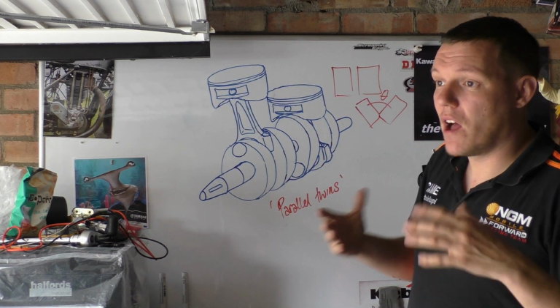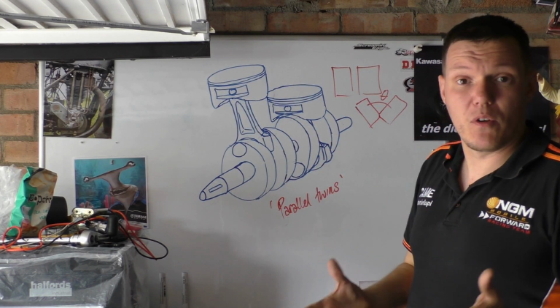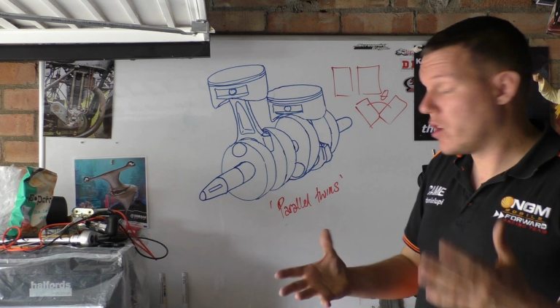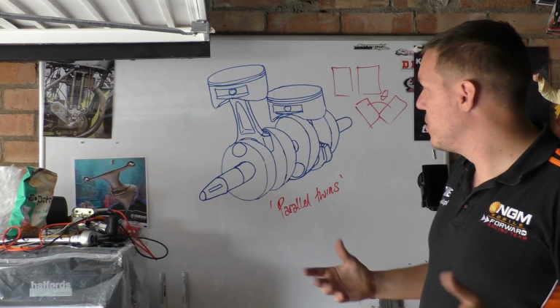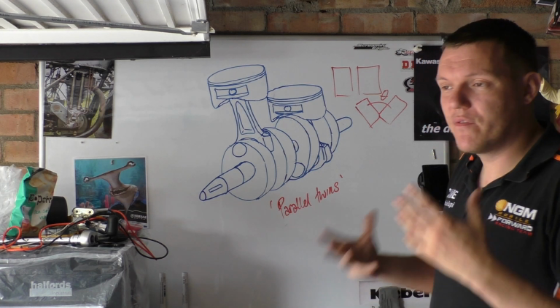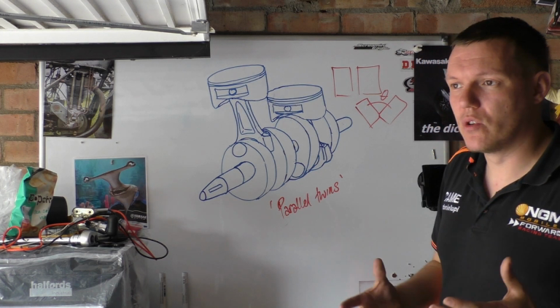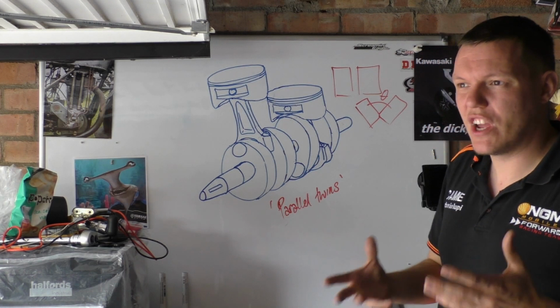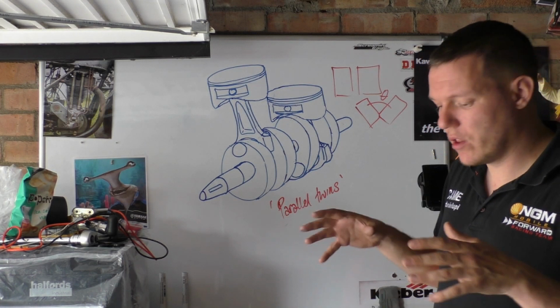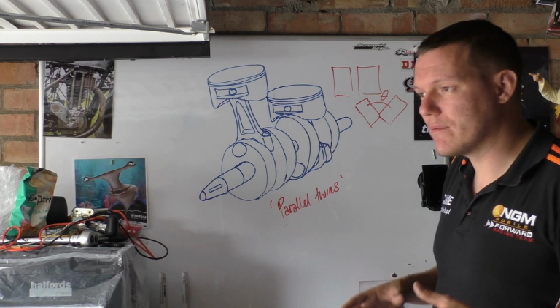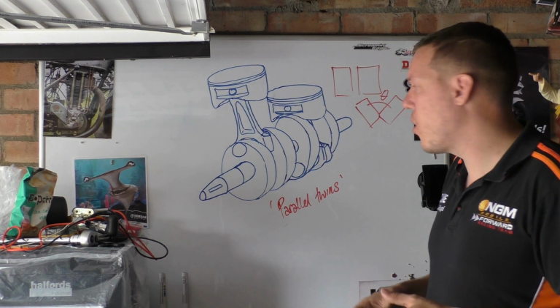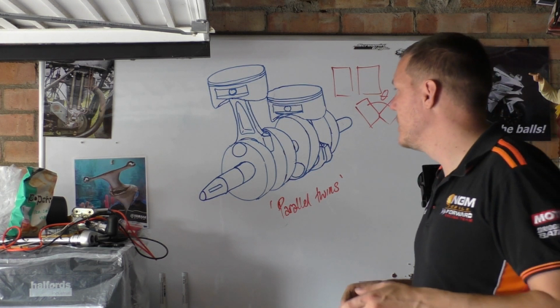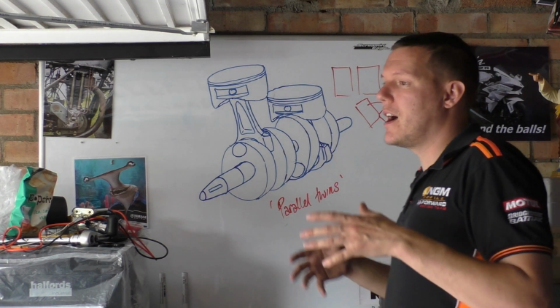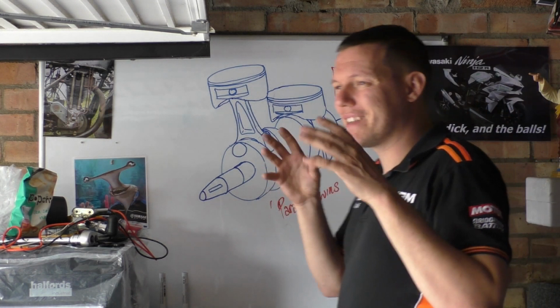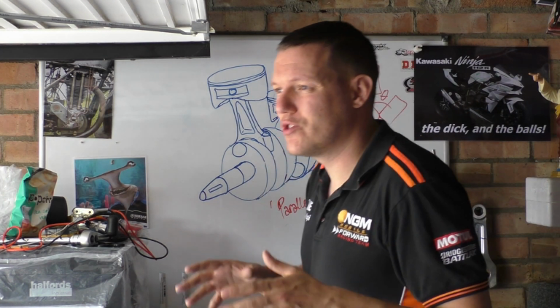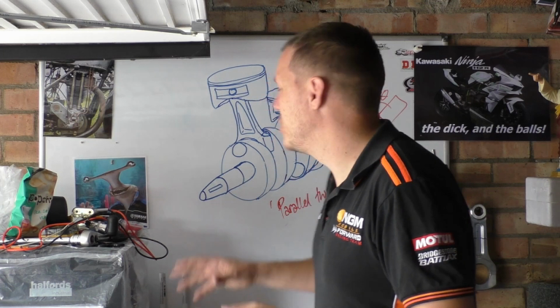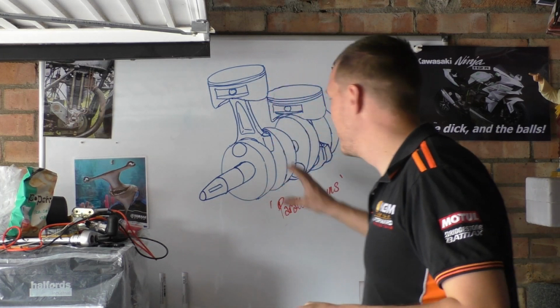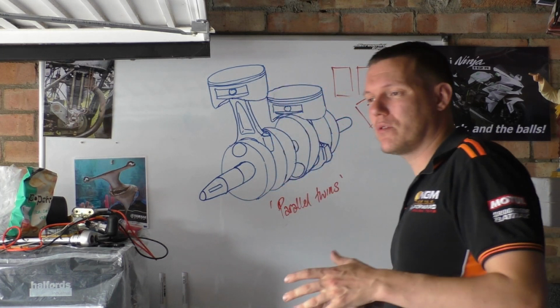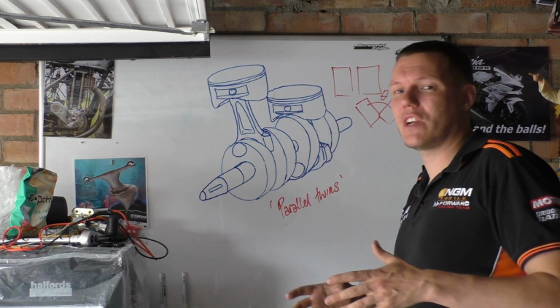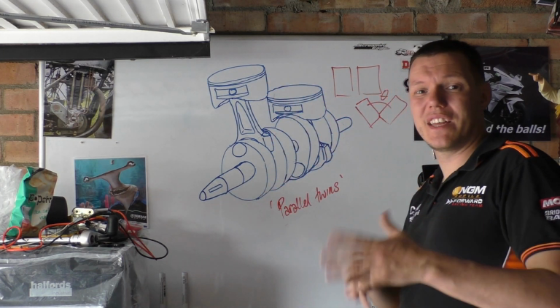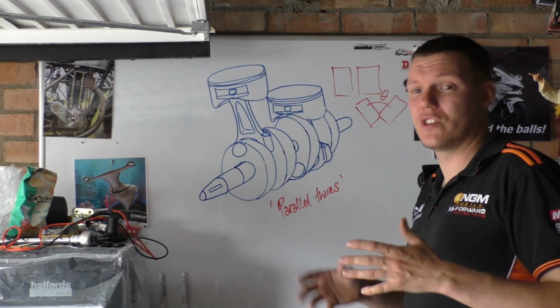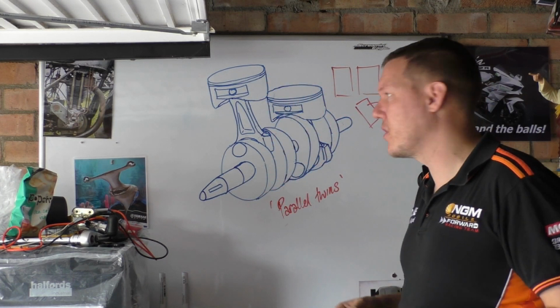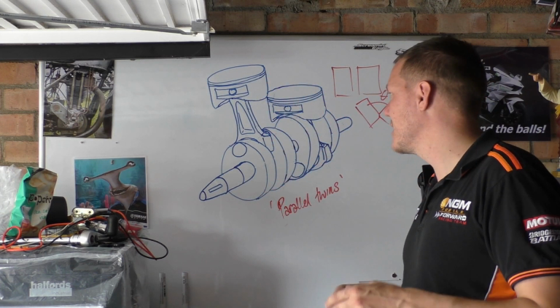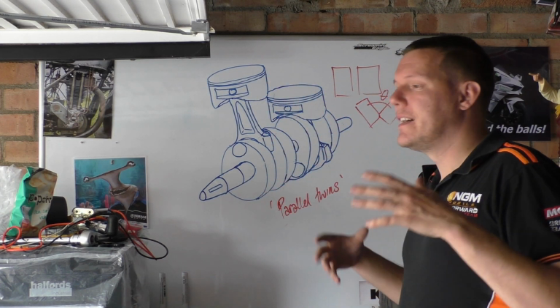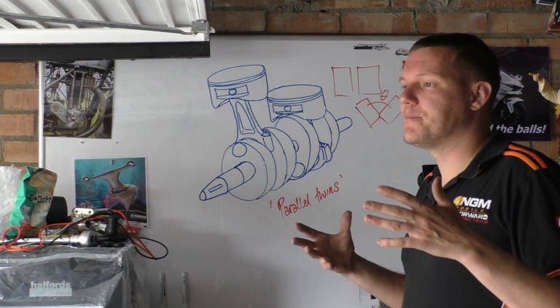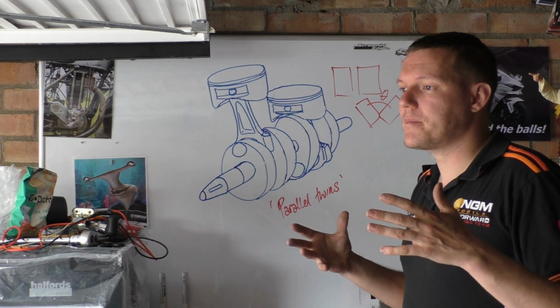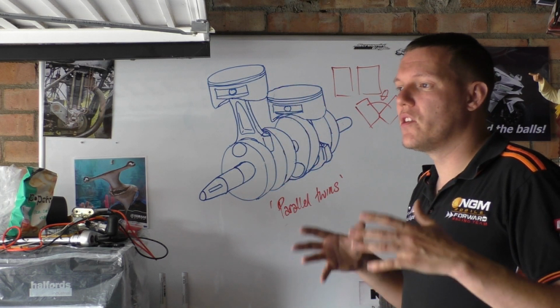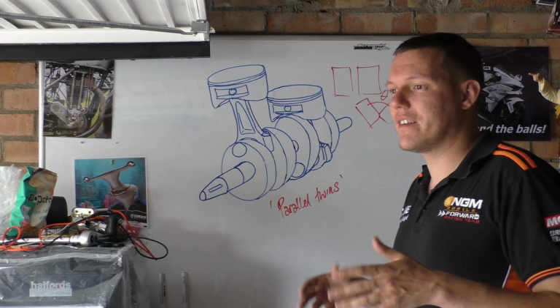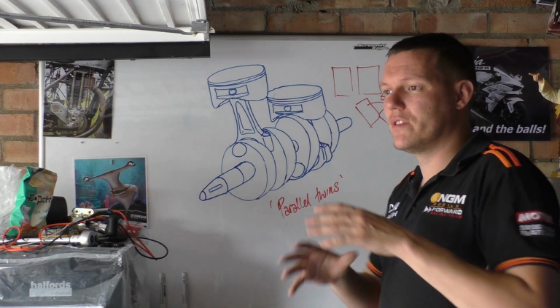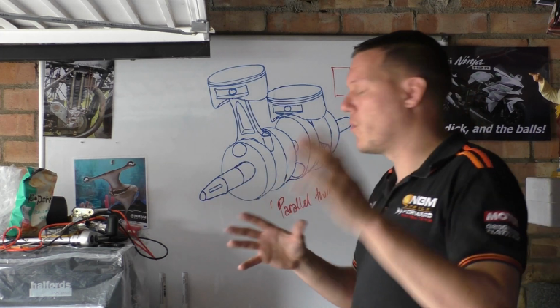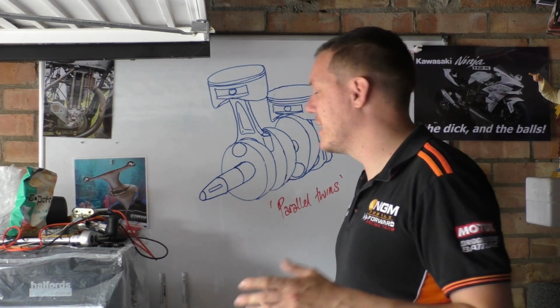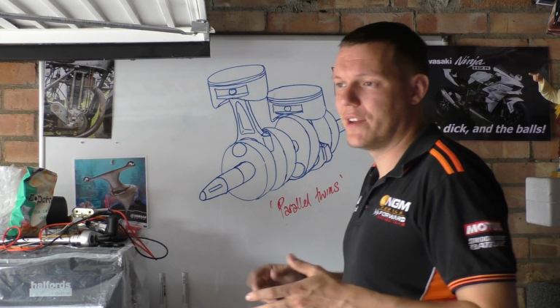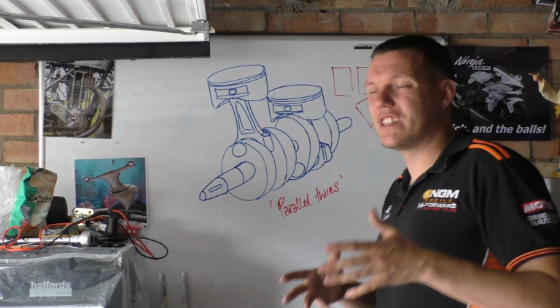It's a lot smoother, very good generally for low down torque. But that's not just to do with the actual crankshaft design — that's also to do with other things. Your firing order is a bit wobbly and all the rest of it.